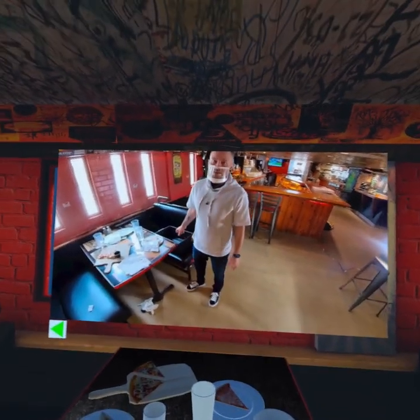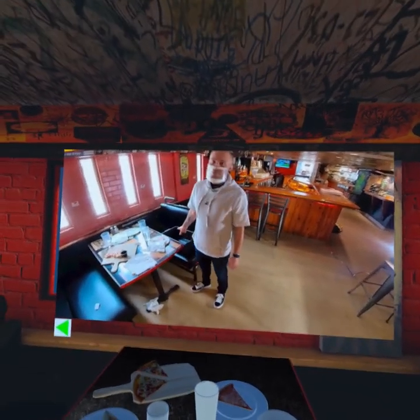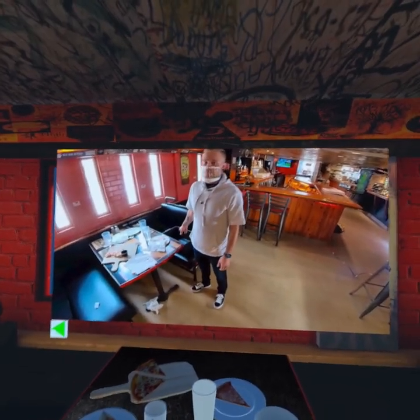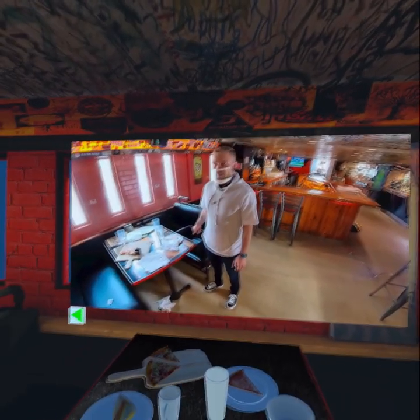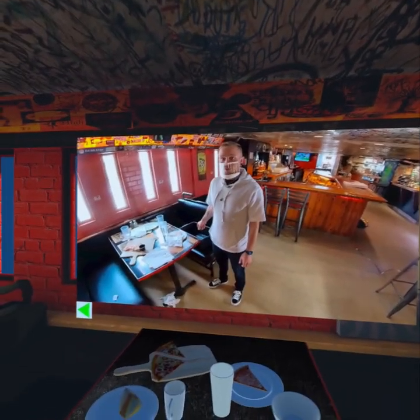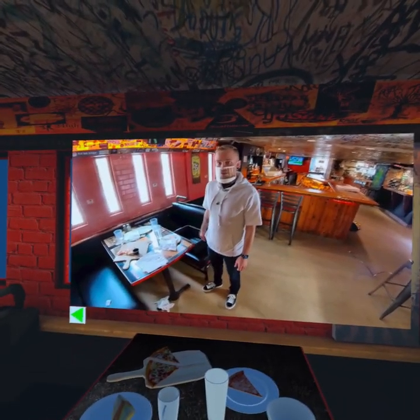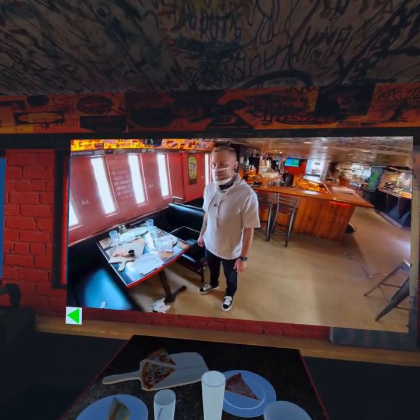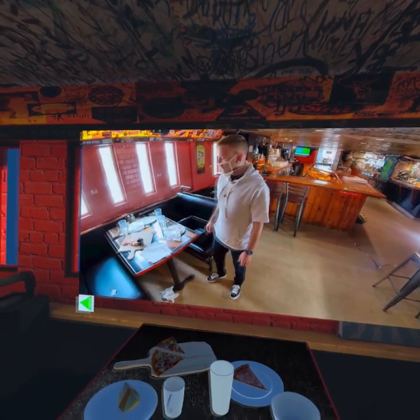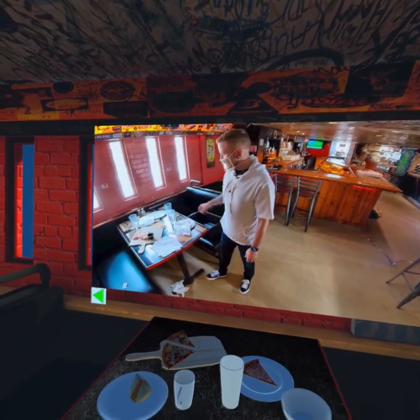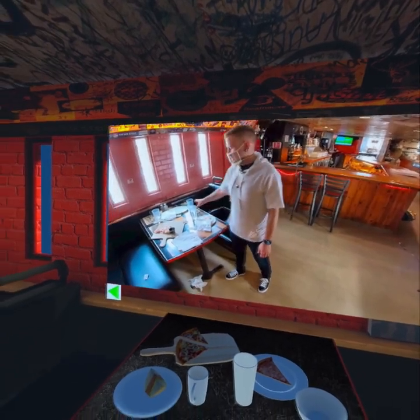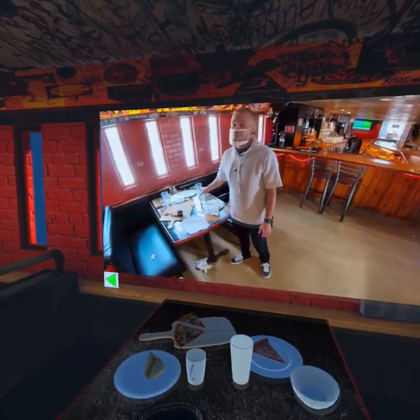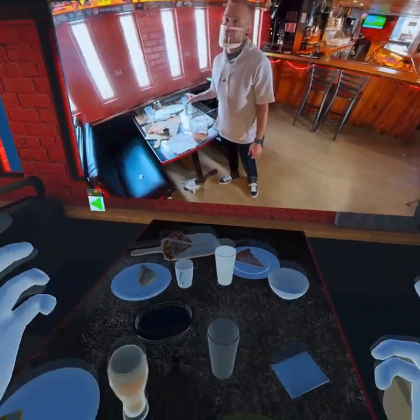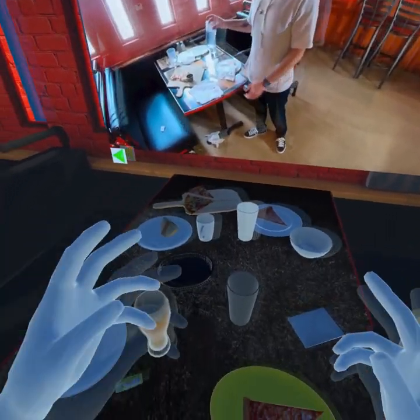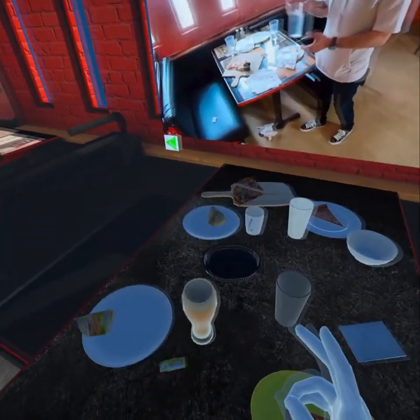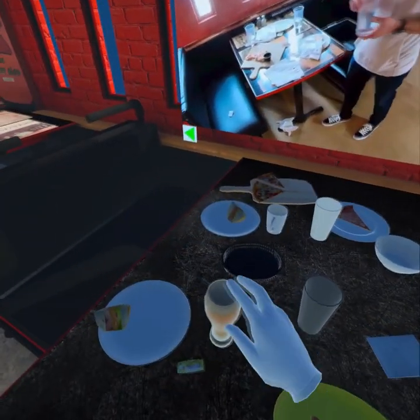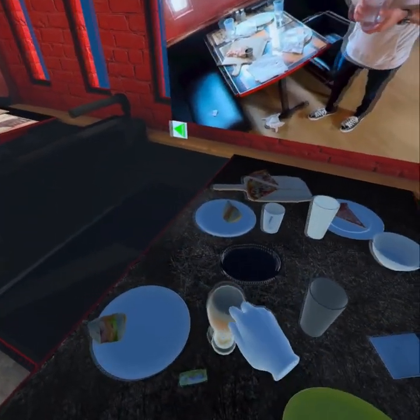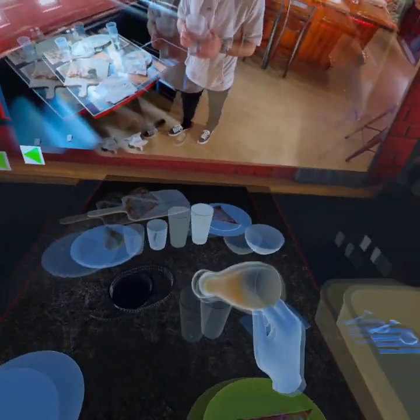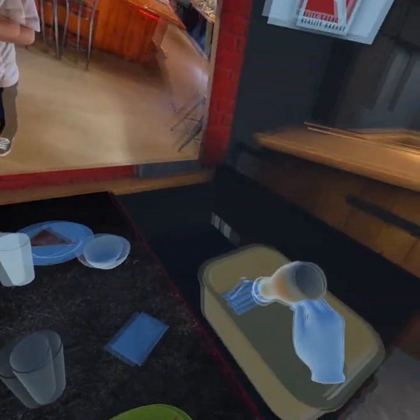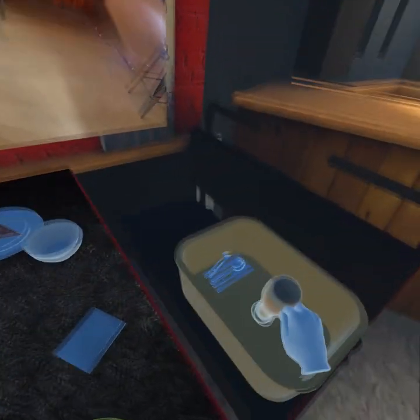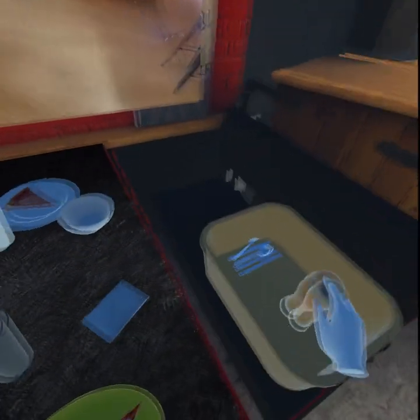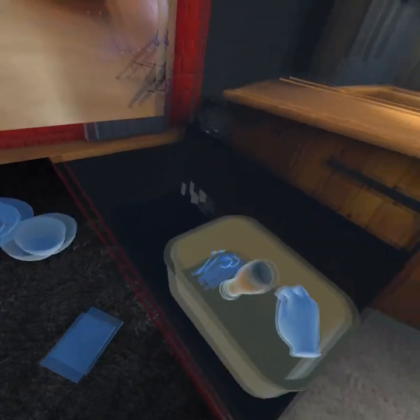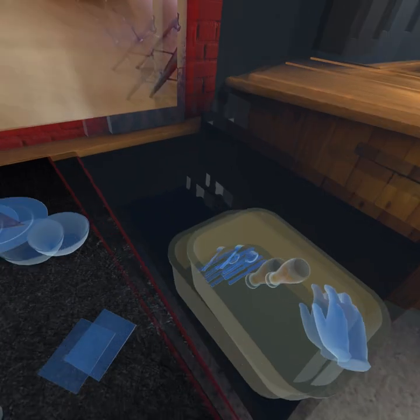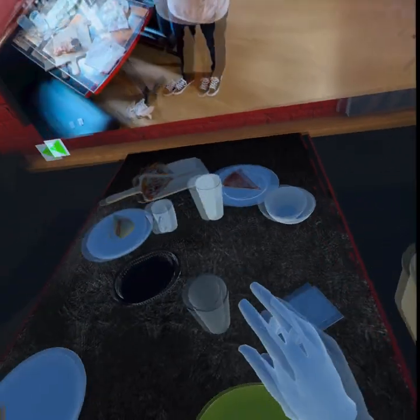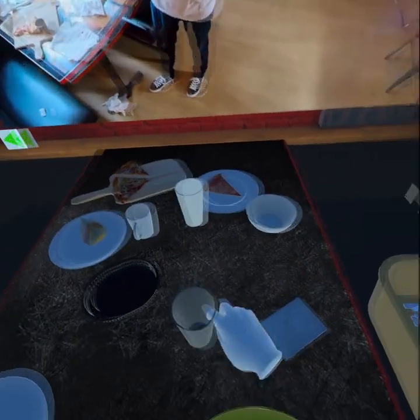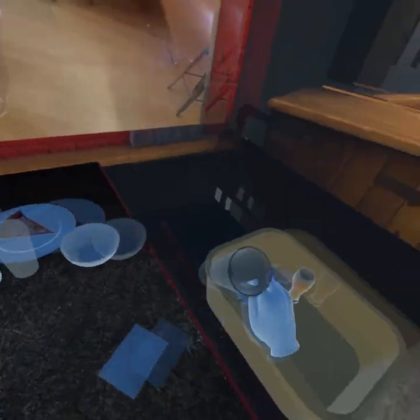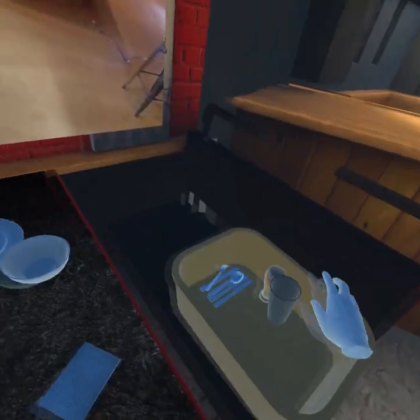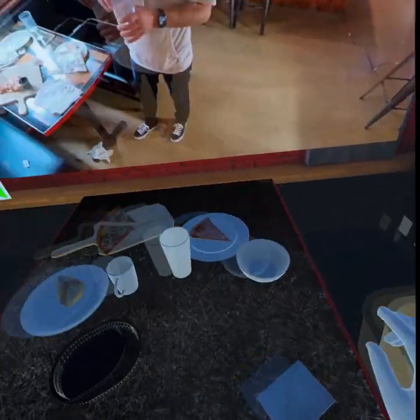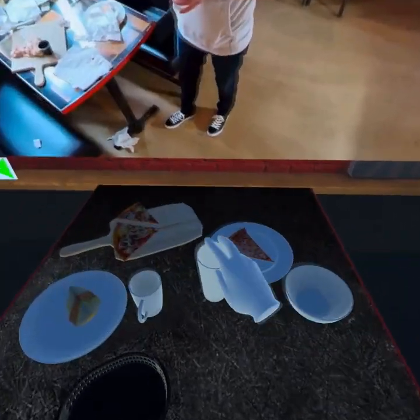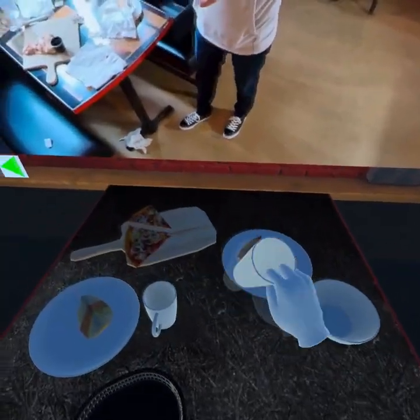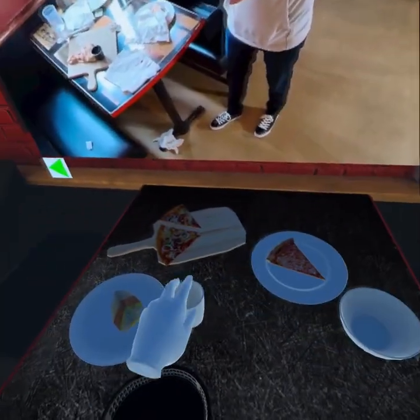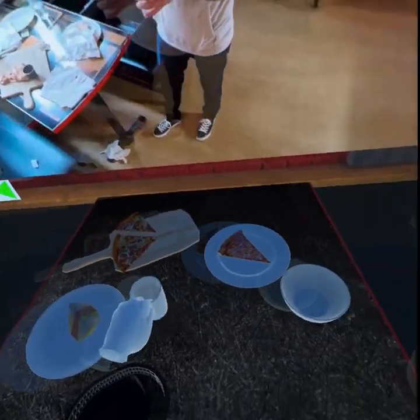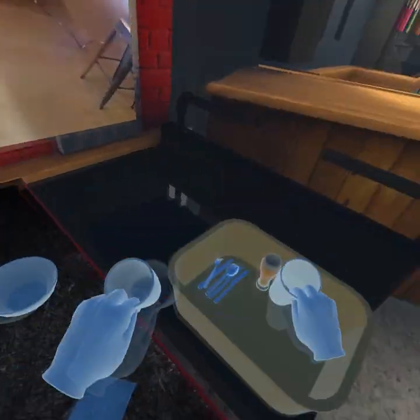Now that the silverware is in the bus bin, we're going to move on to collecting our glasses. As you can see, all of our glasses have some water in them — you want to be very careful not to spill. So when we put them in the bus bin, we're going to put them on one side to avoid tipping.